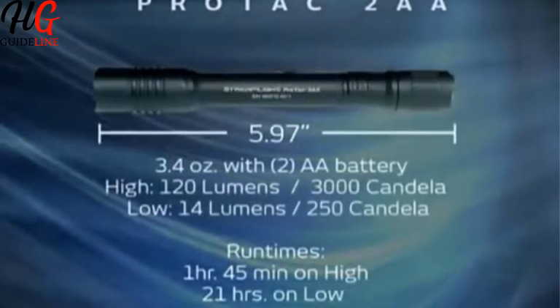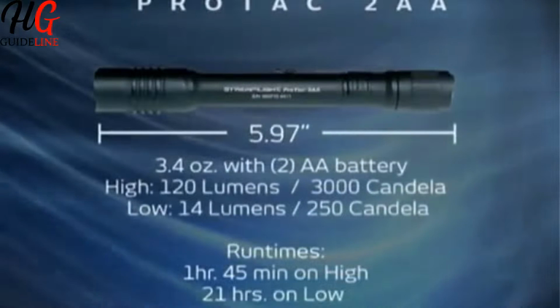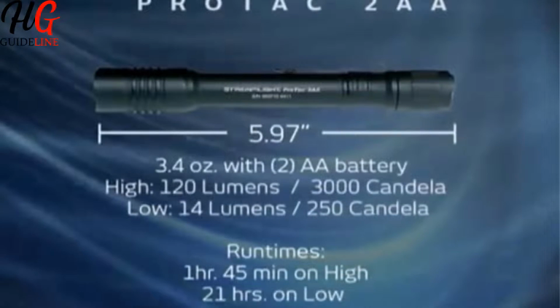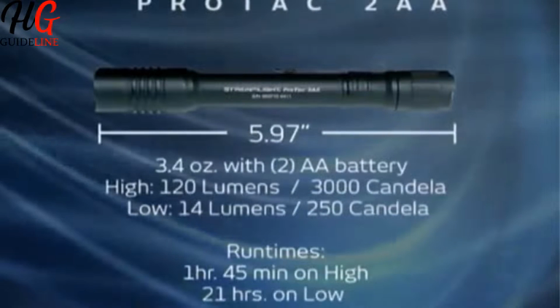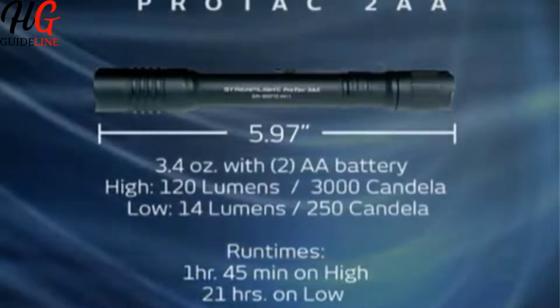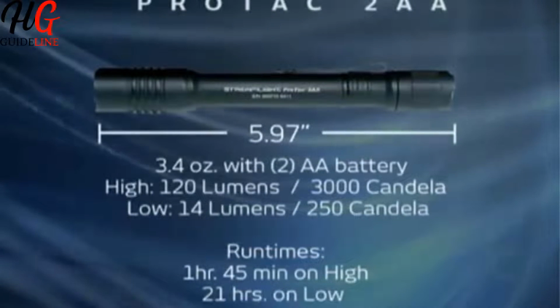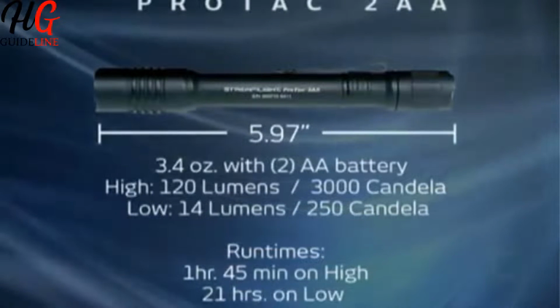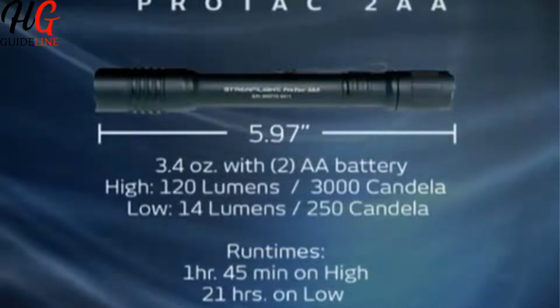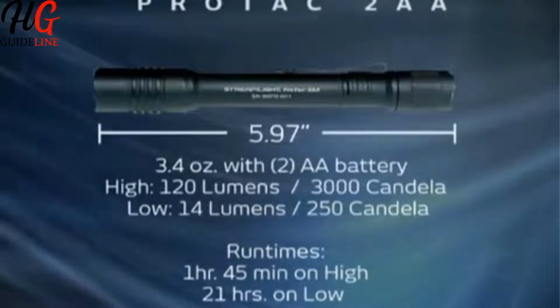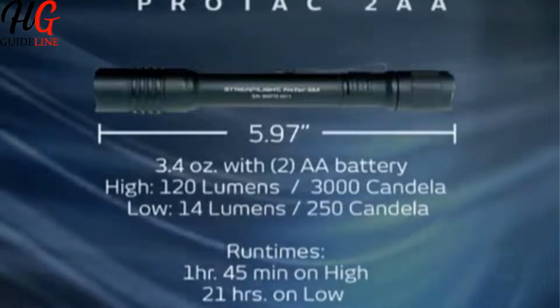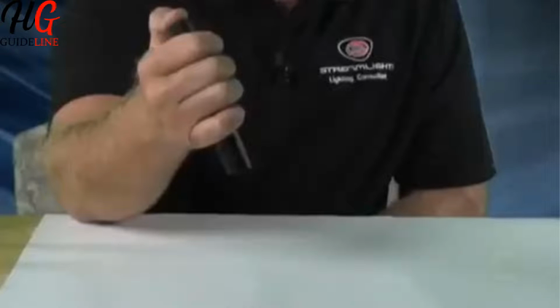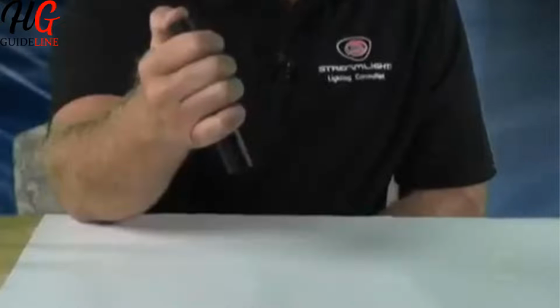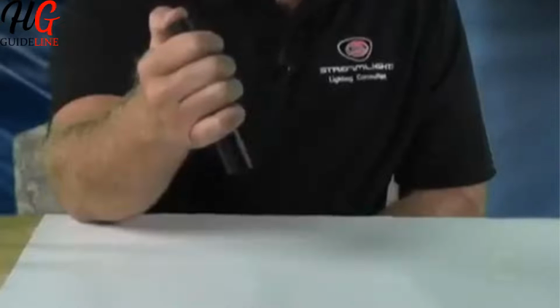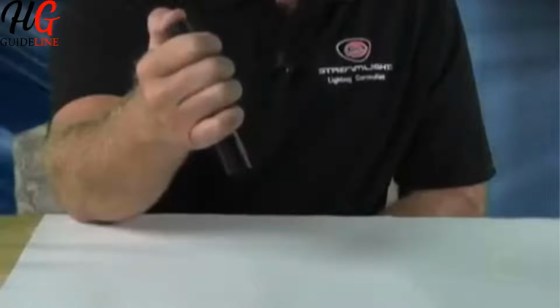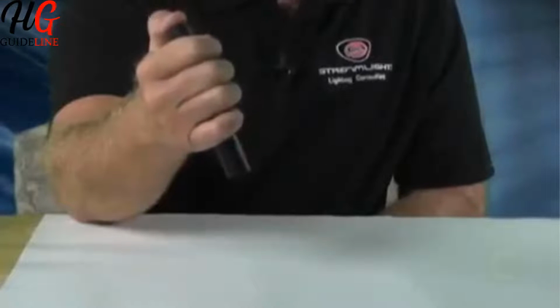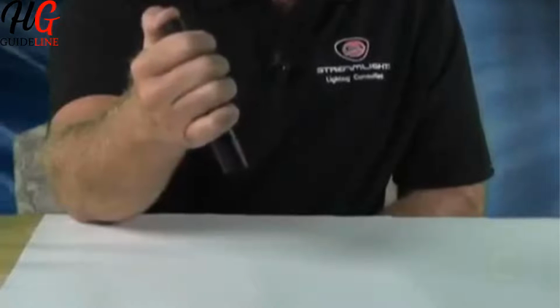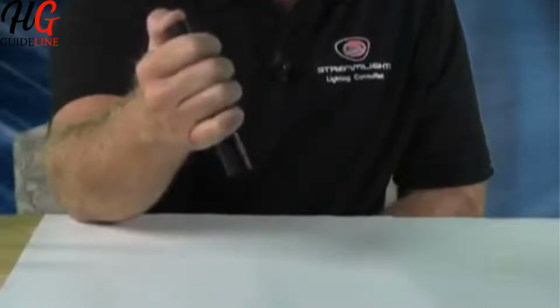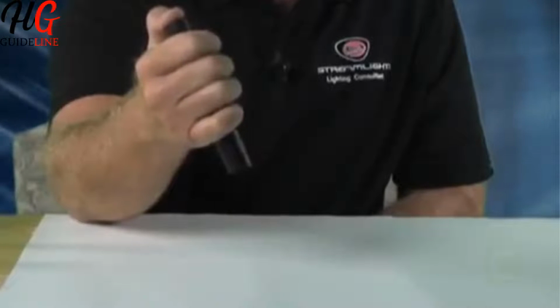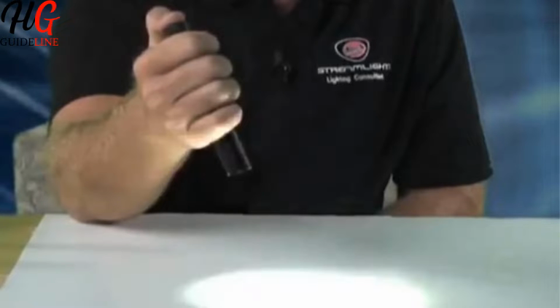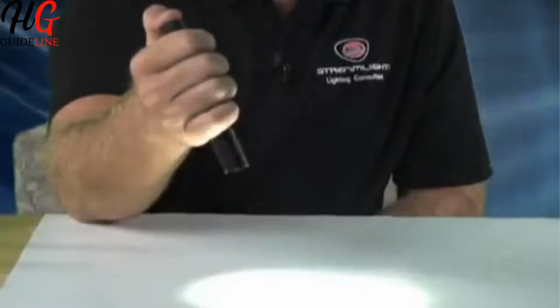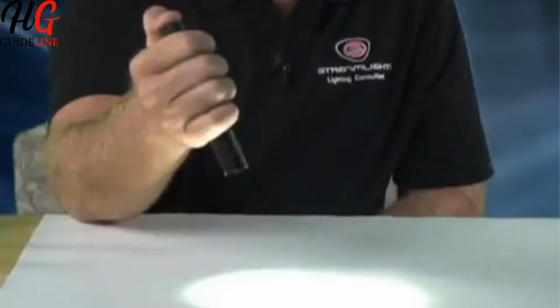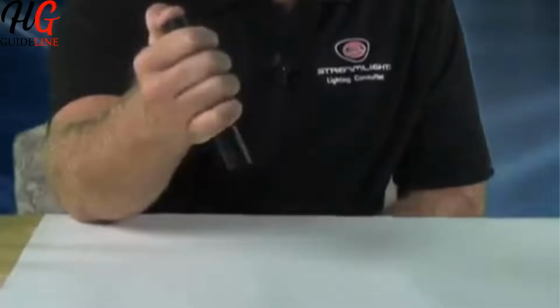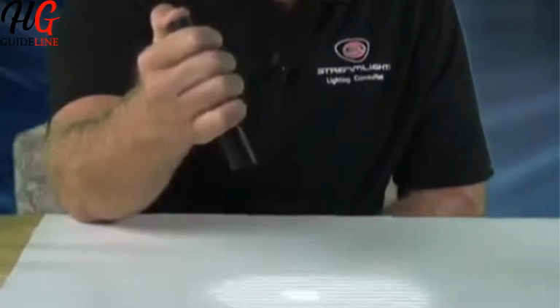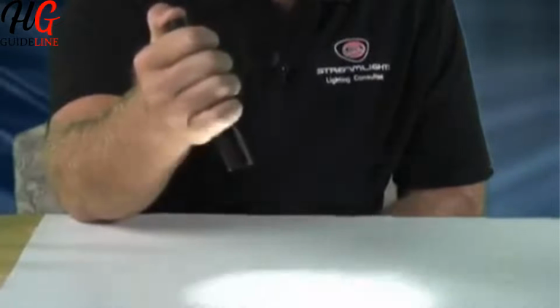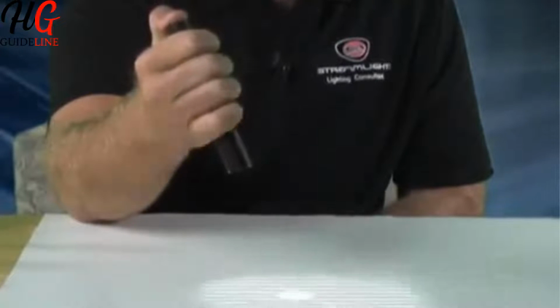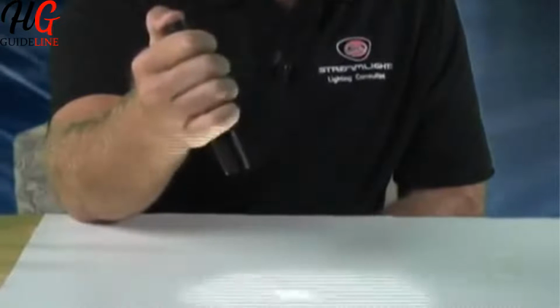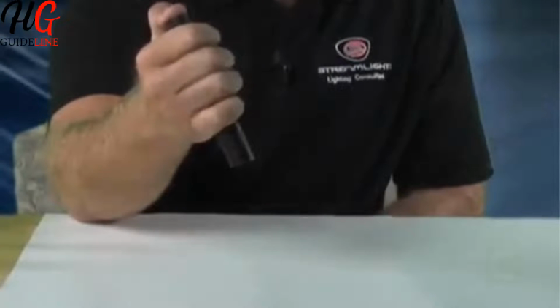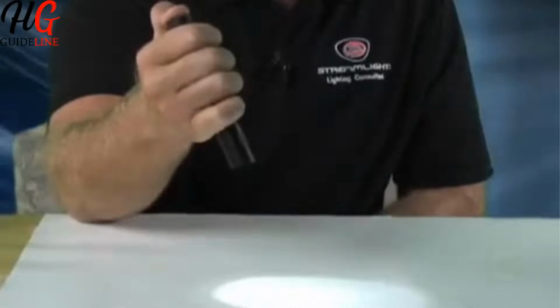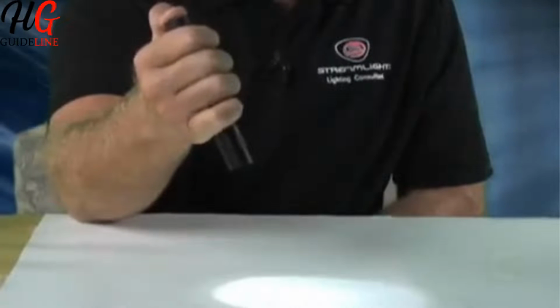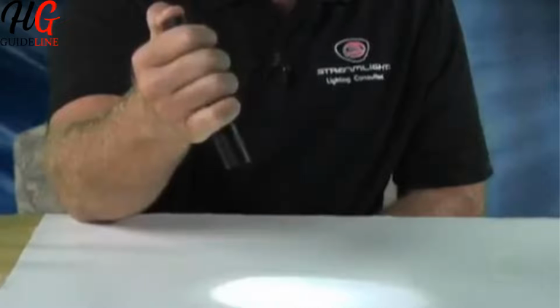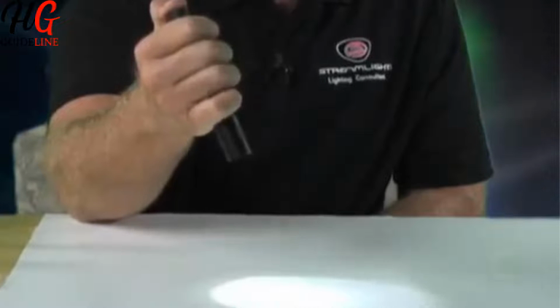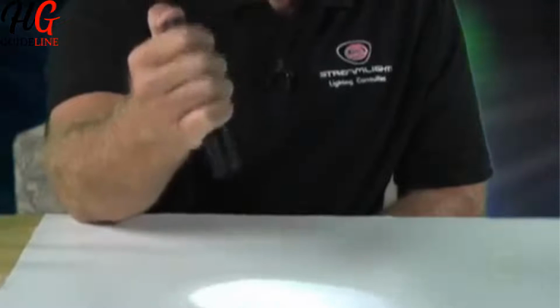With all of its features, there is no excuse not to carry this light every day, and it can help you in a multitude of situations that you don't even realize. Its casing is robust and durable and can survive being dropped and submerged, even for days at a time.